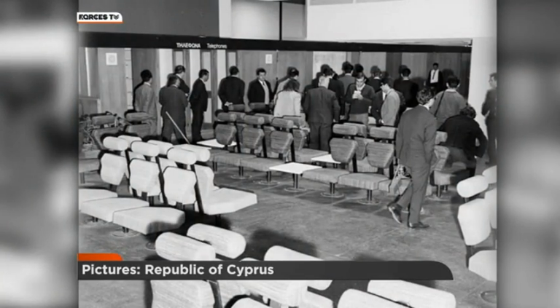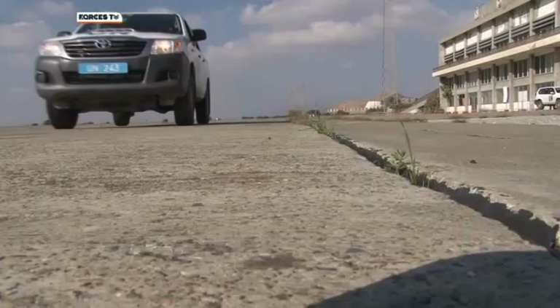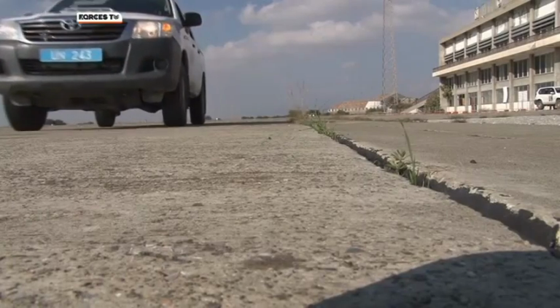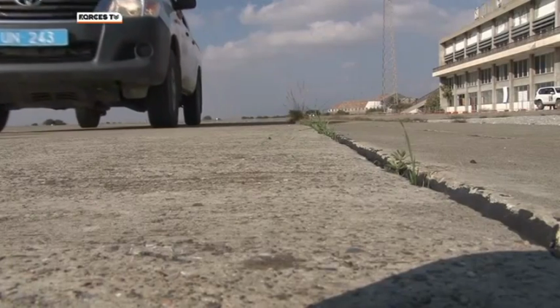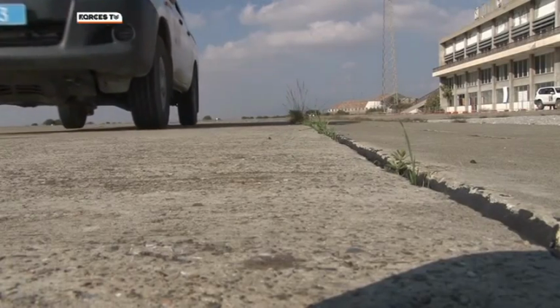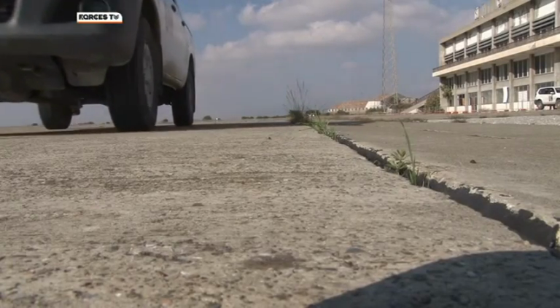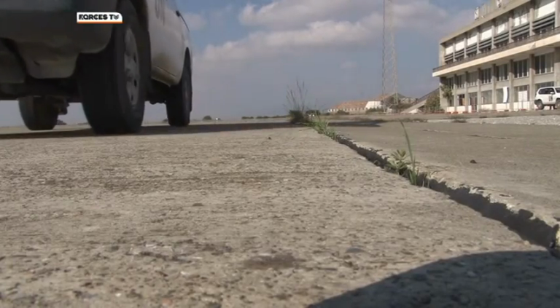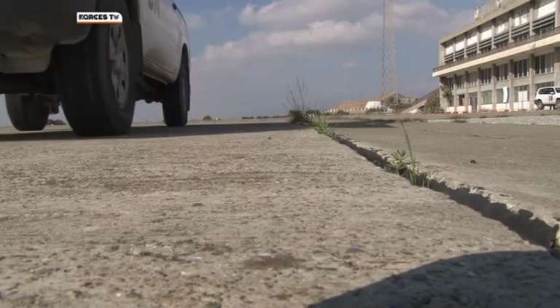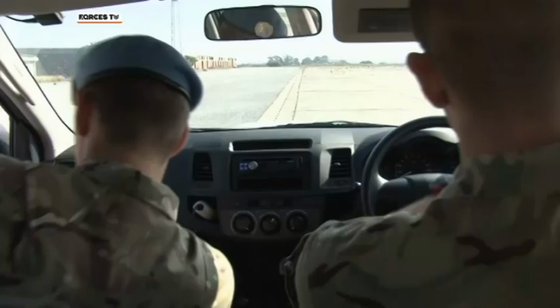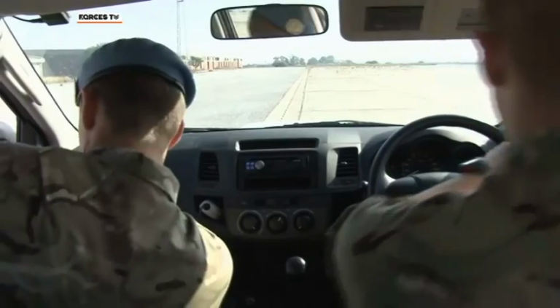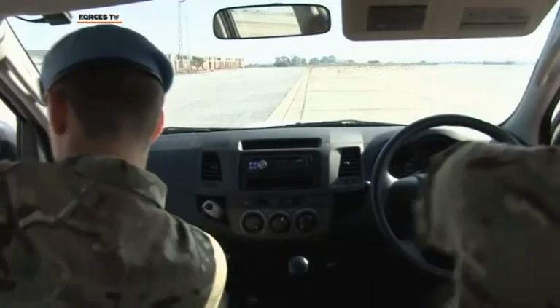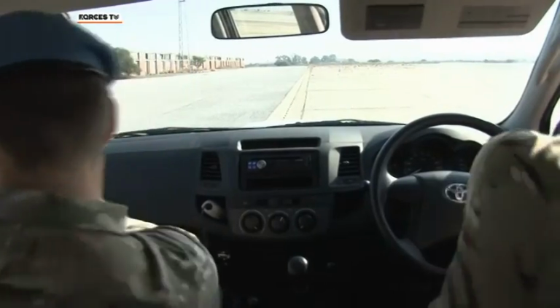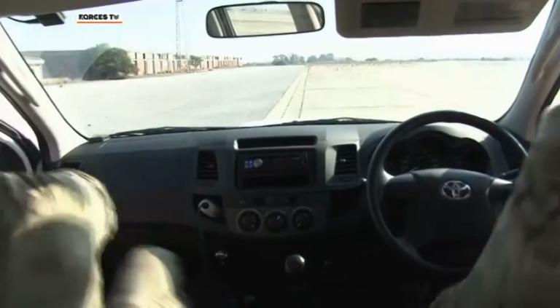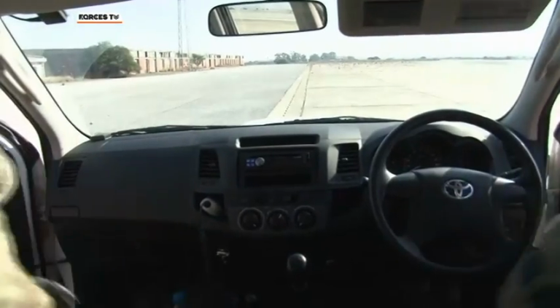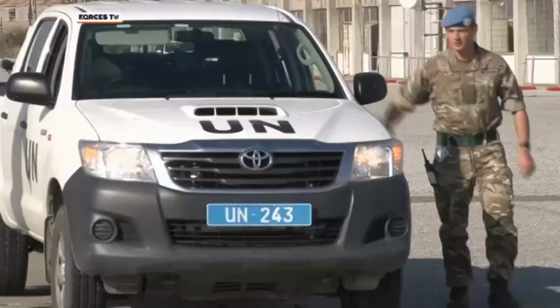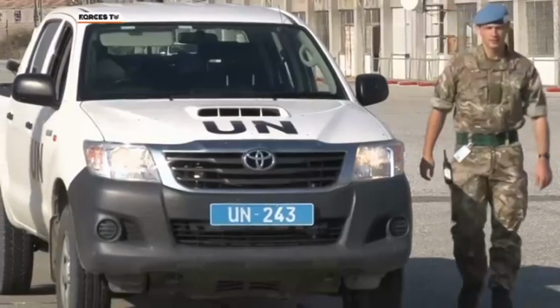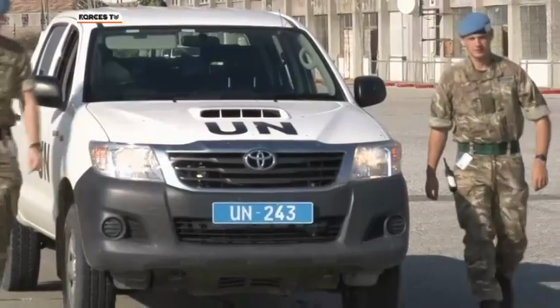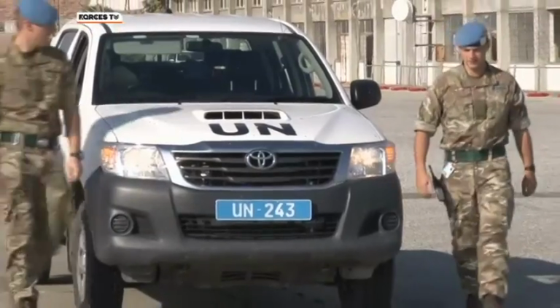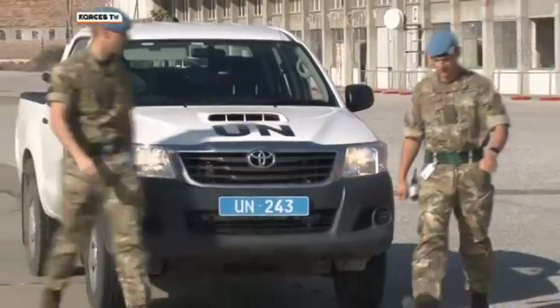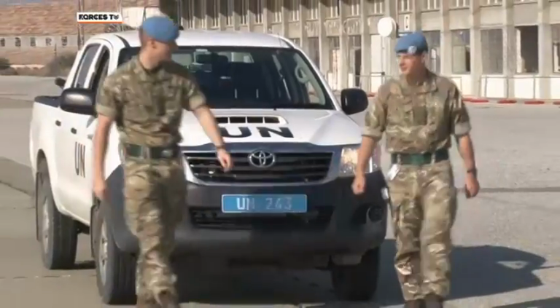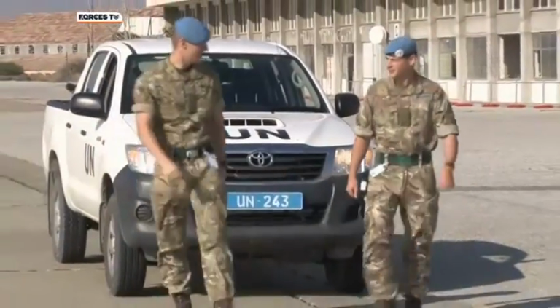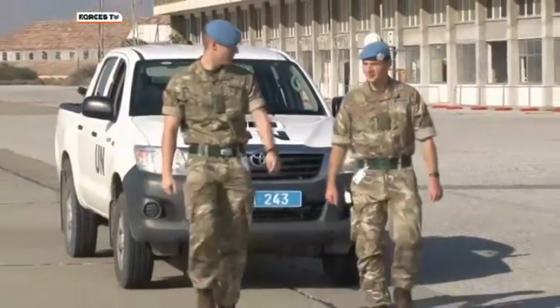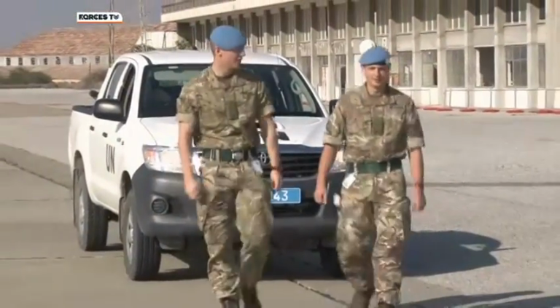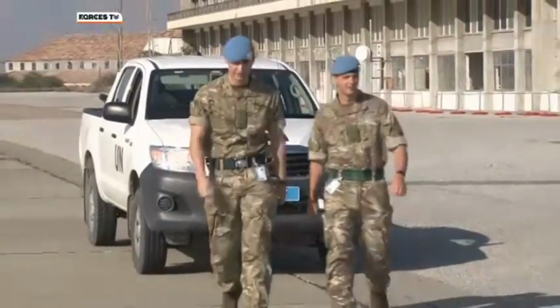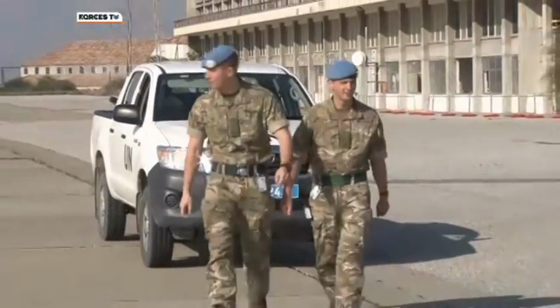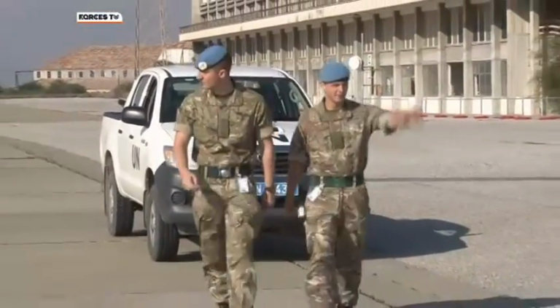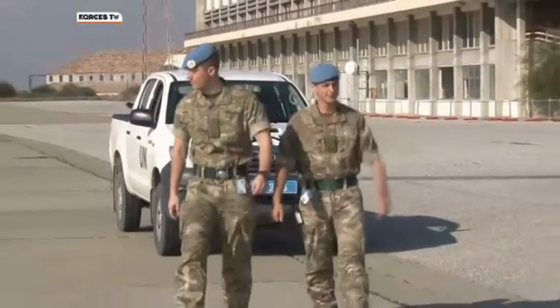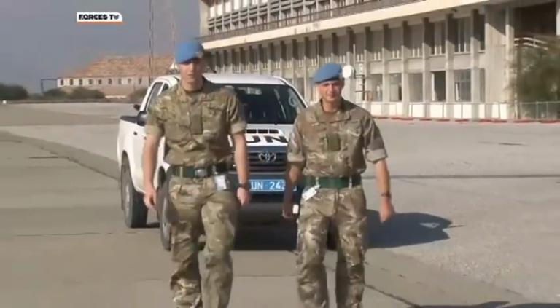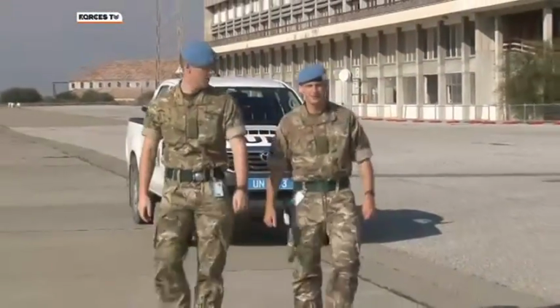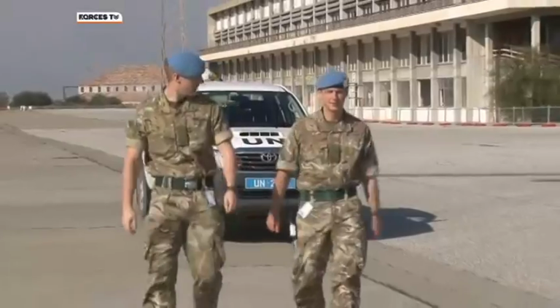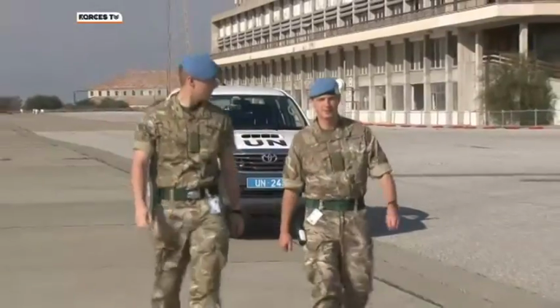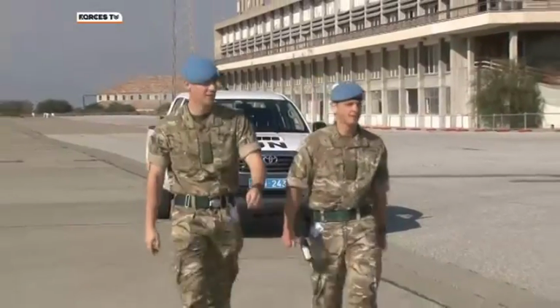Here patrolling this sector of the UN buffer zone are soldiers from One Scots battle group. They've been in Cyprus on UN peacekeeping duties since September. And among the troops are 39 reservists from 2nd Battalion, the Royal Irish Regiment.